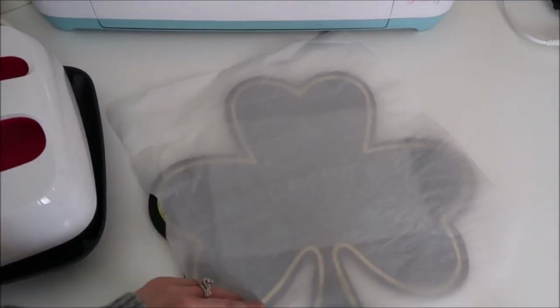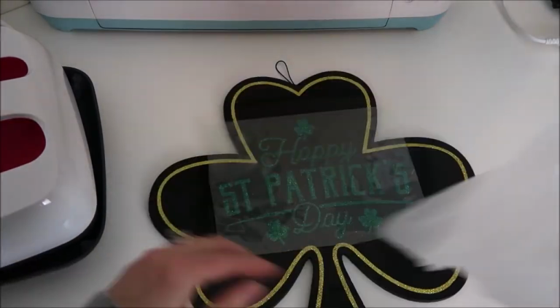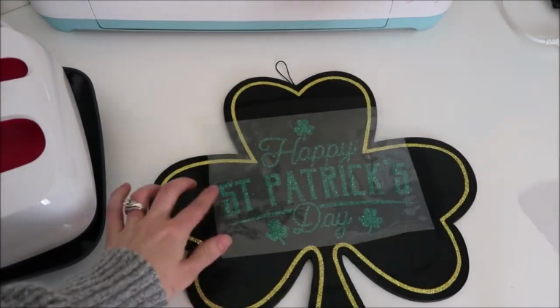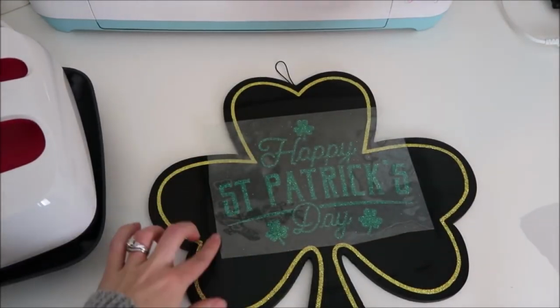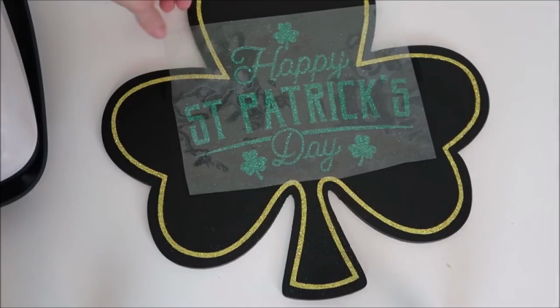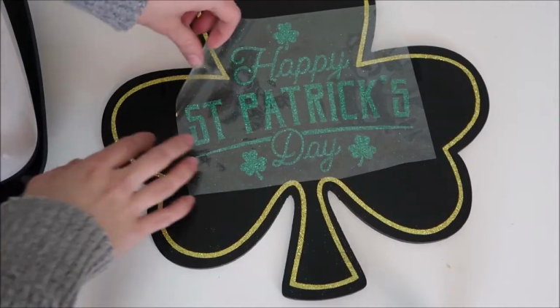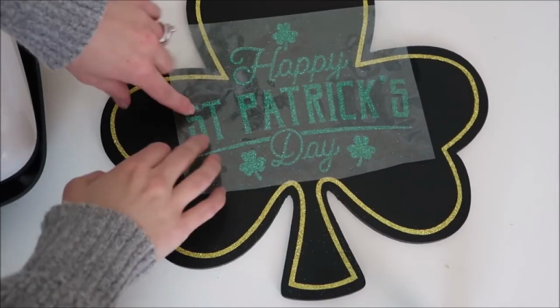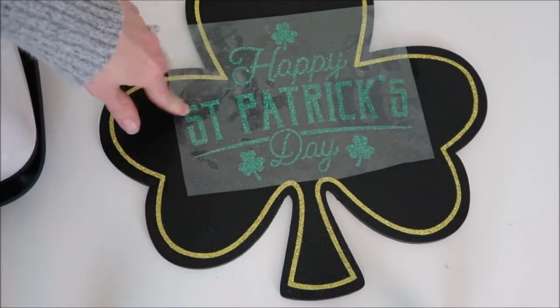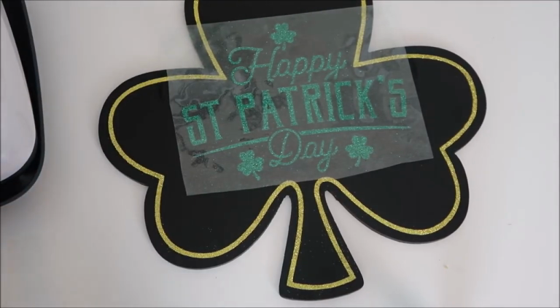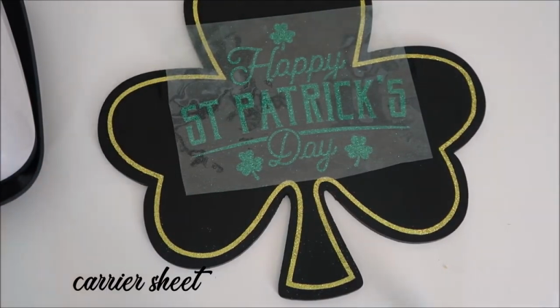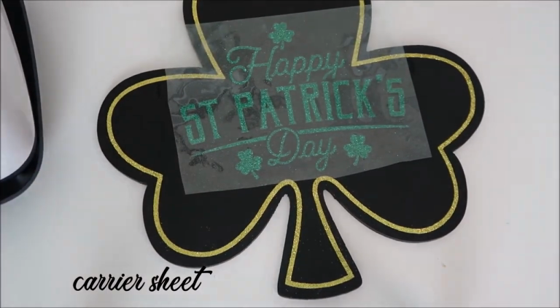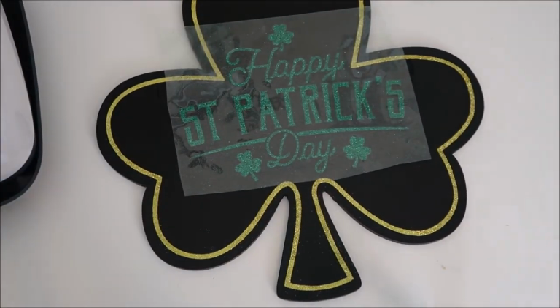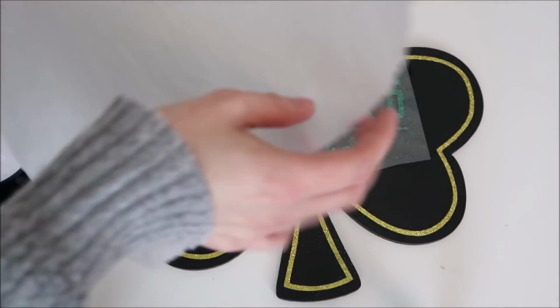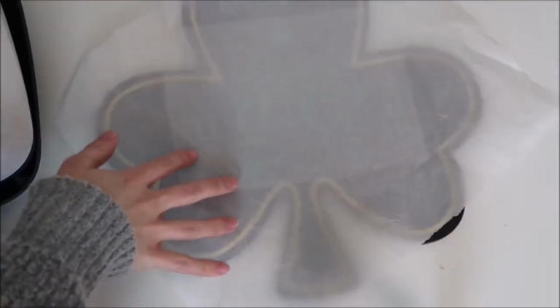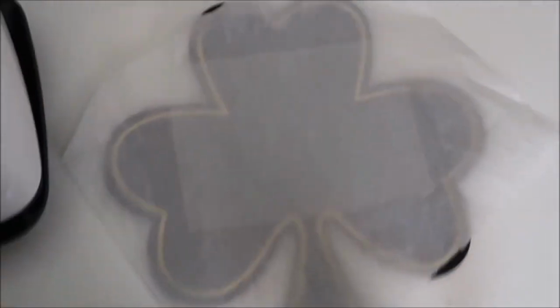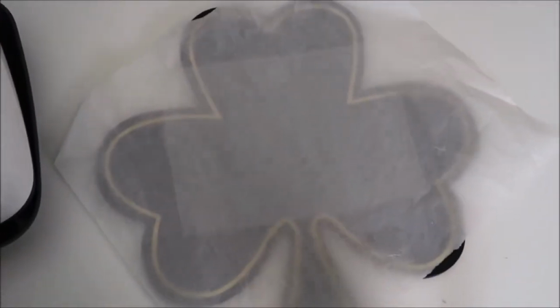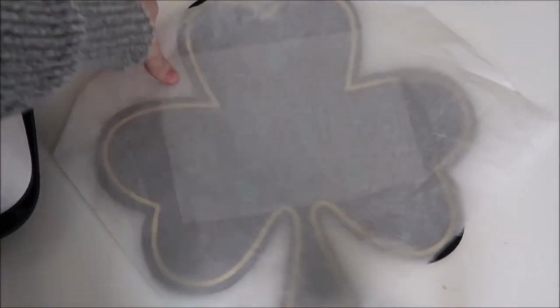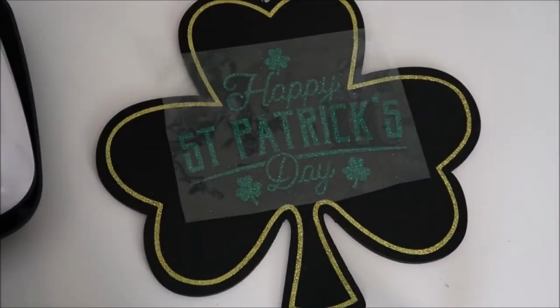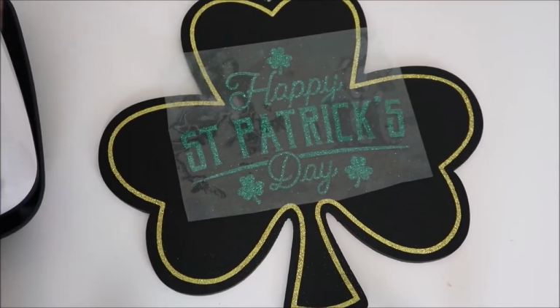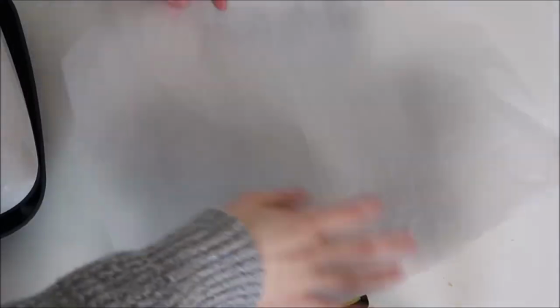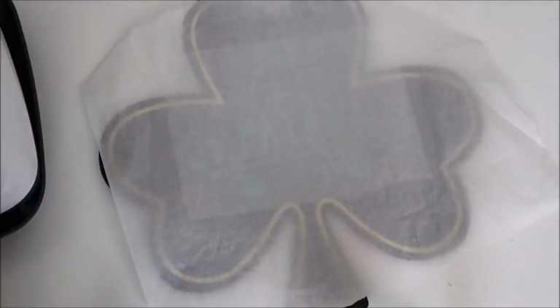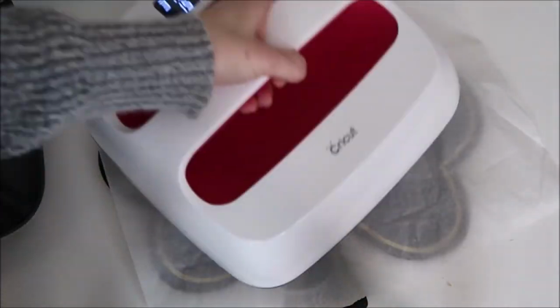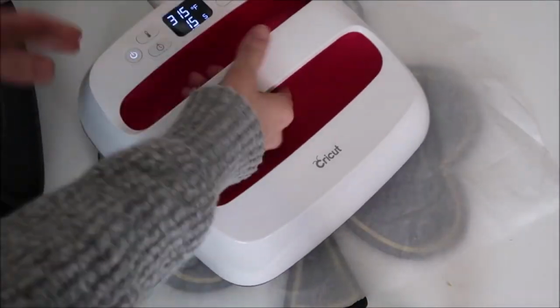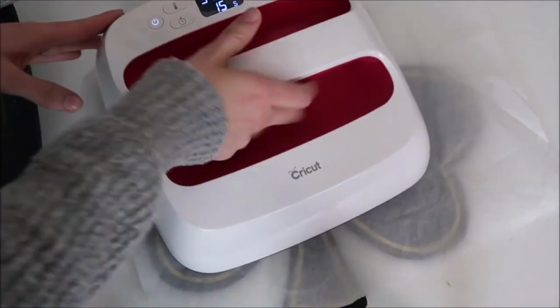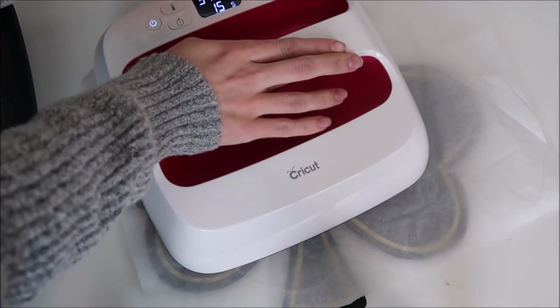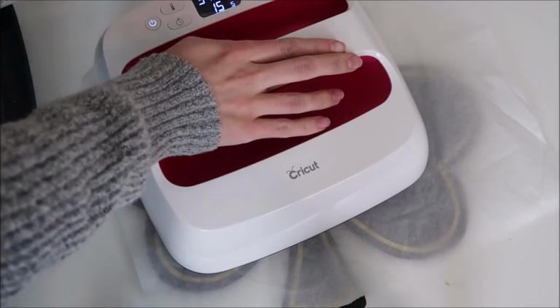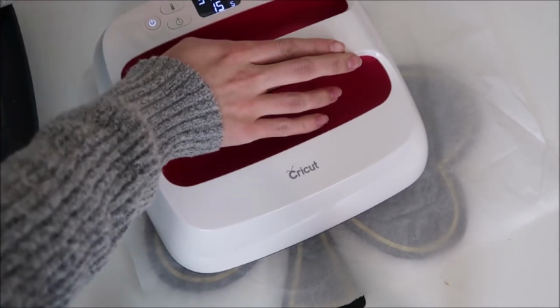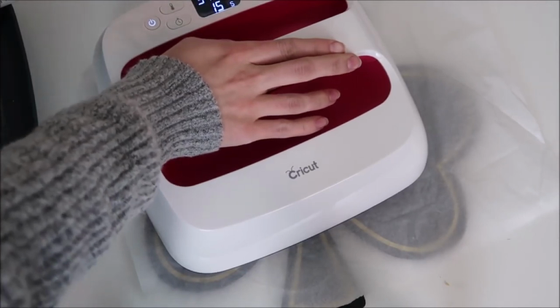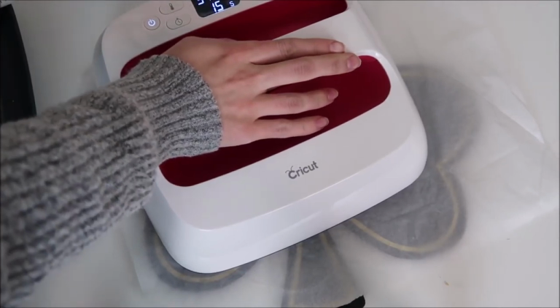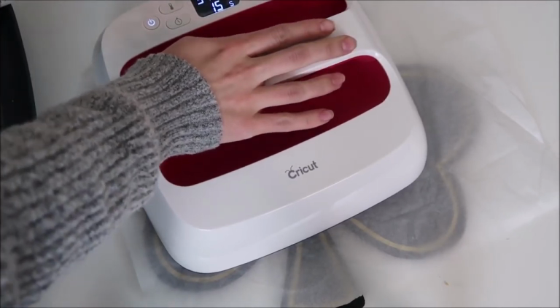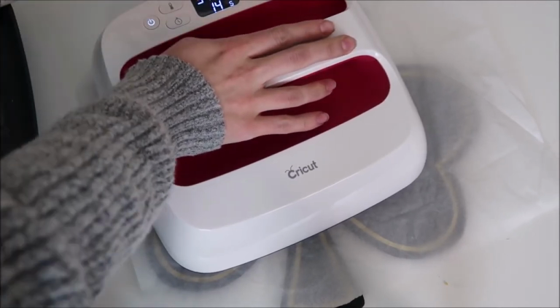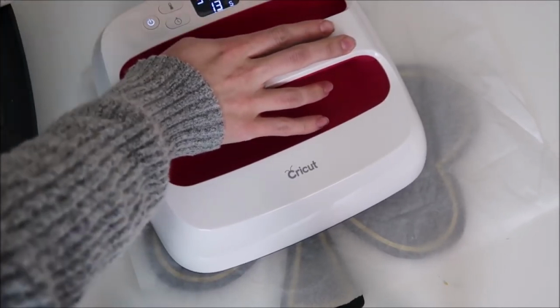I started to peel up the vinyl and my EasyPress didn't fully cover it, because the vinyl started picking up just a little off the chalkboard. So I decided to do it again but with two separate presses to make sure it was fully adhered.